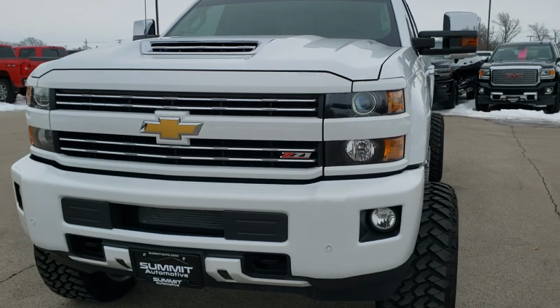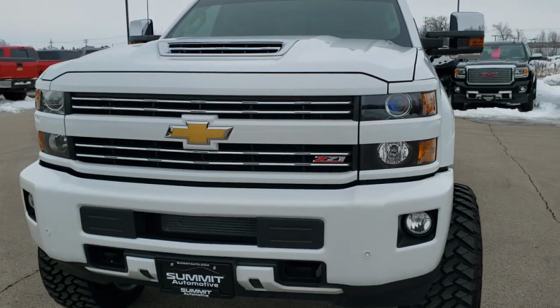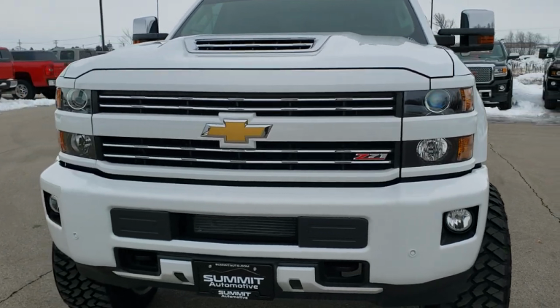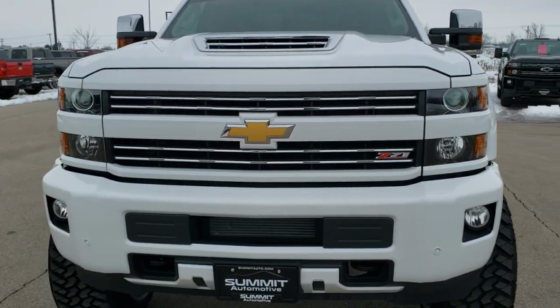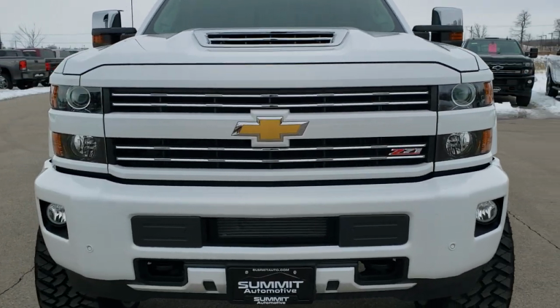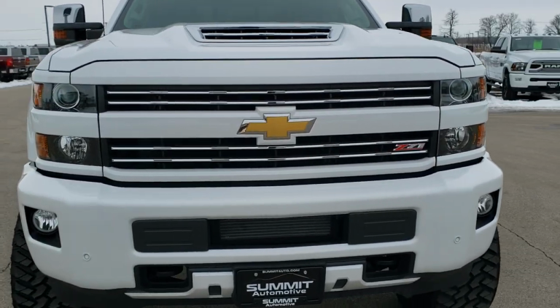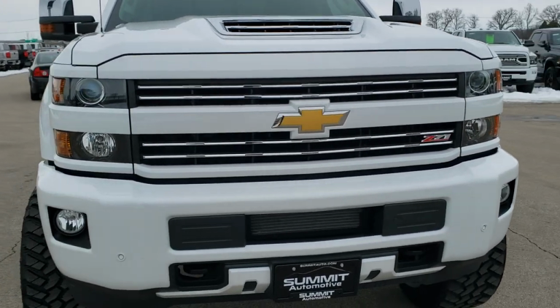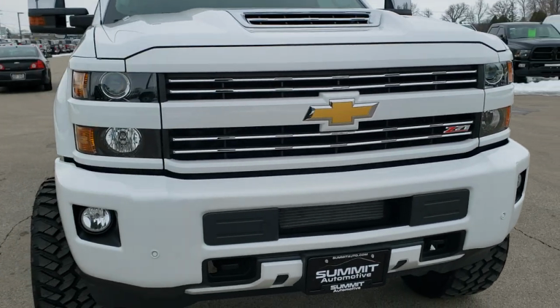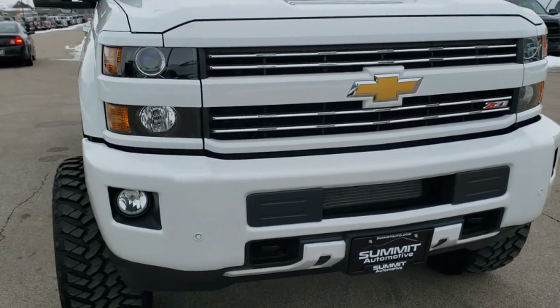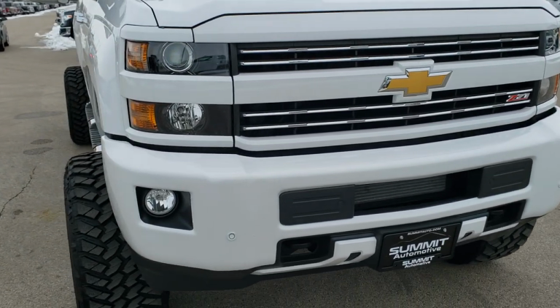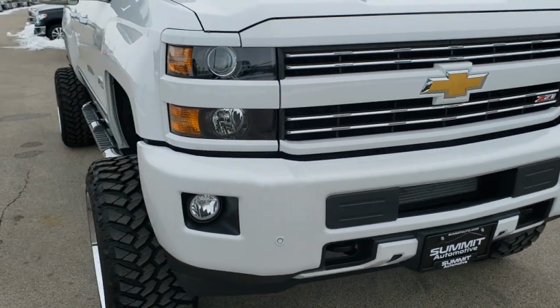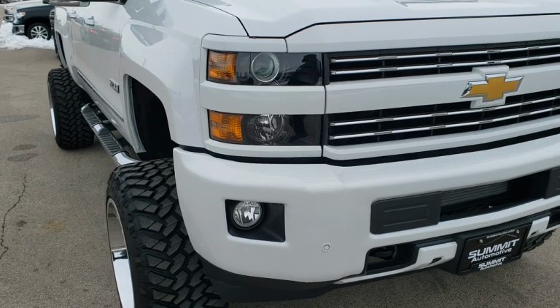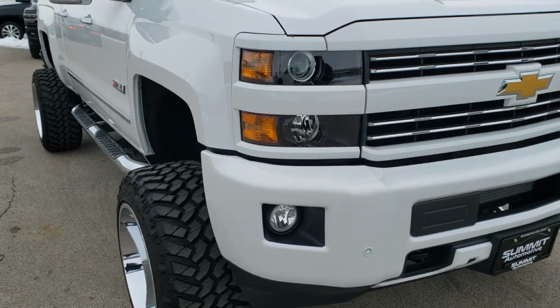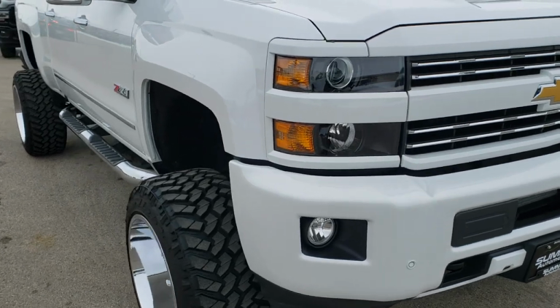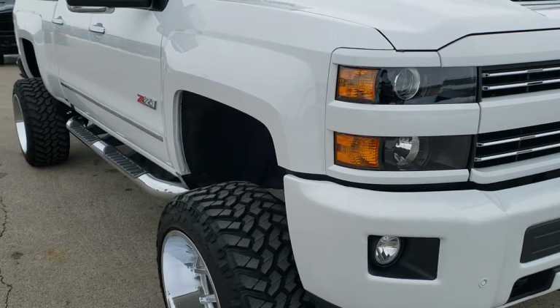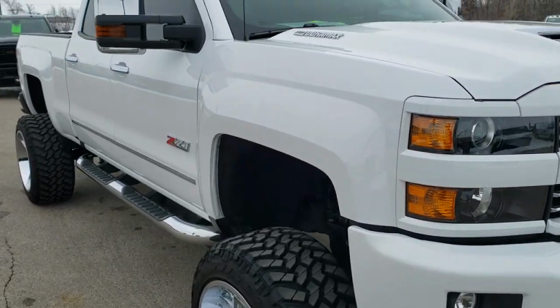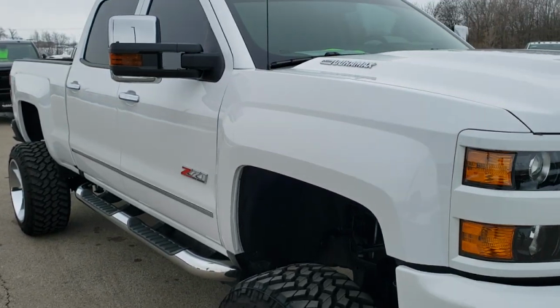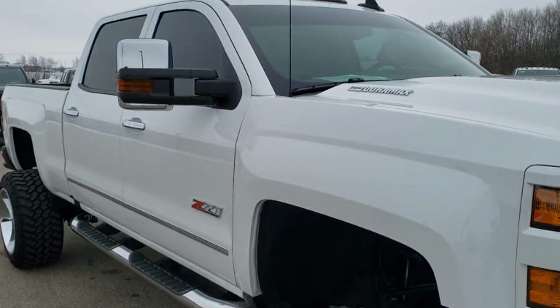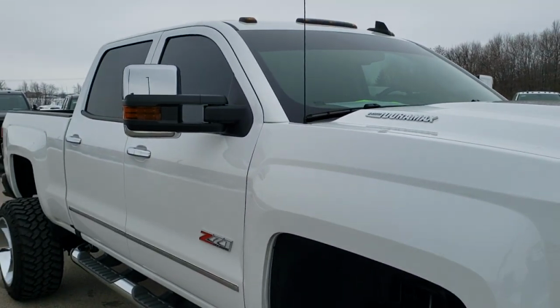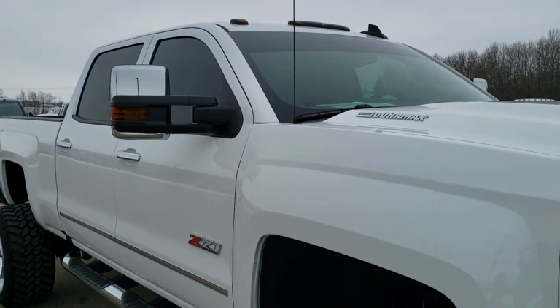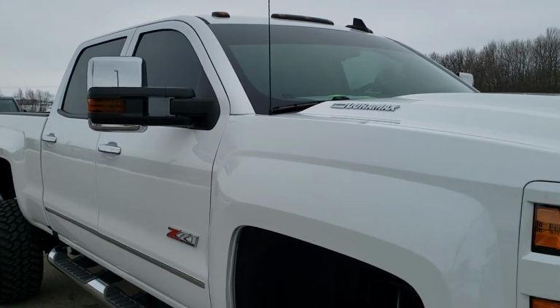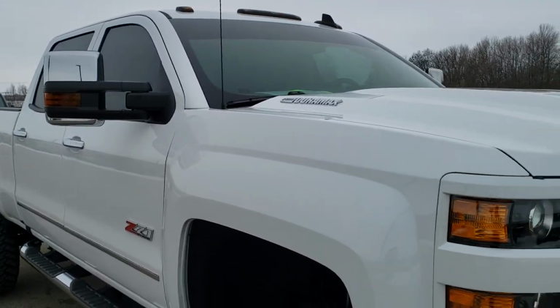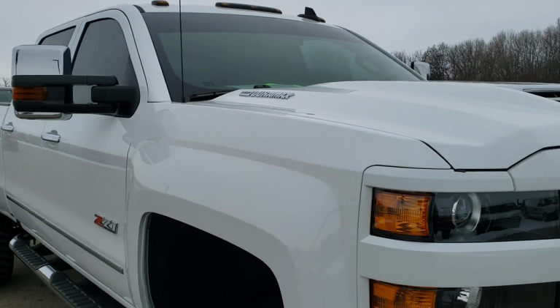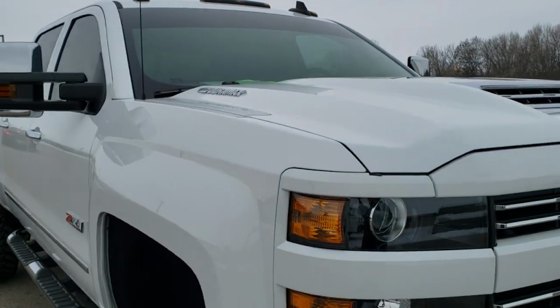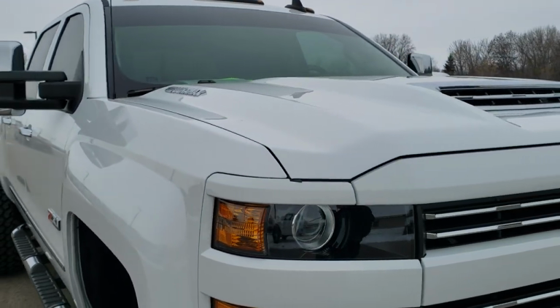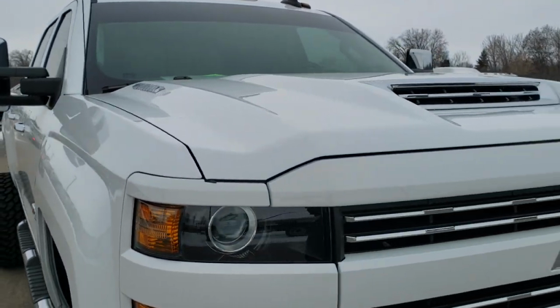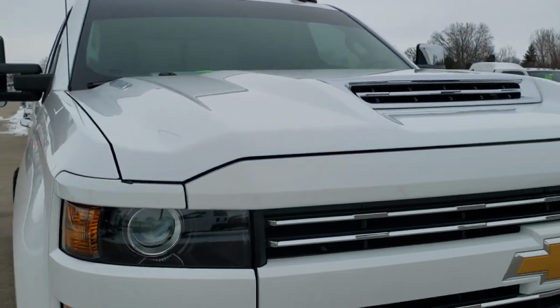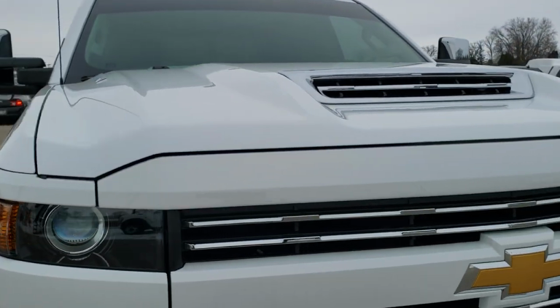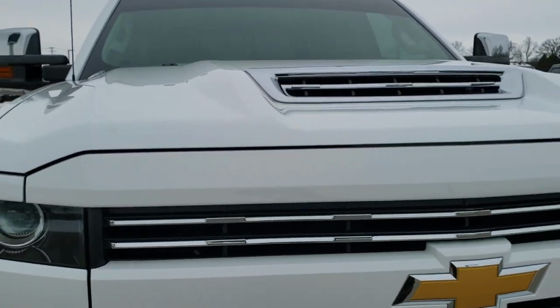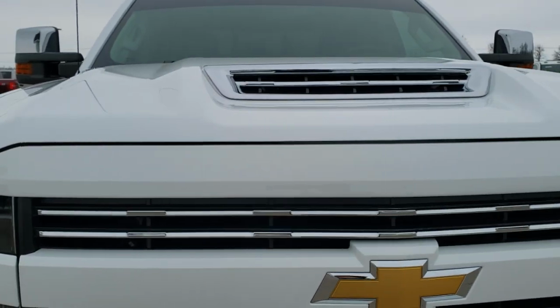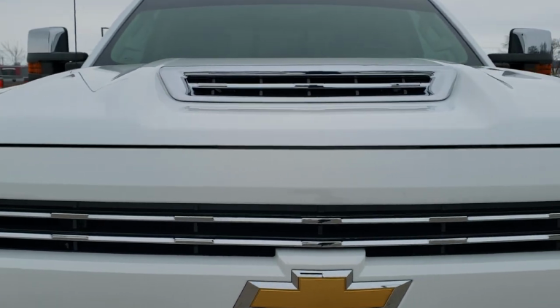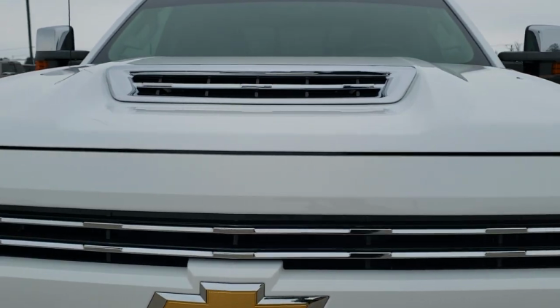Today we are checking out this extremely clean 2018 Chevy Silverado 2500 Crew Cab Short Box. This truck has the 6.6 liter Duramax diesel with the L5P motor, which pumps out 445 horsepower.